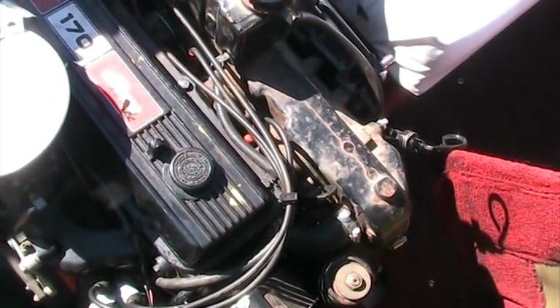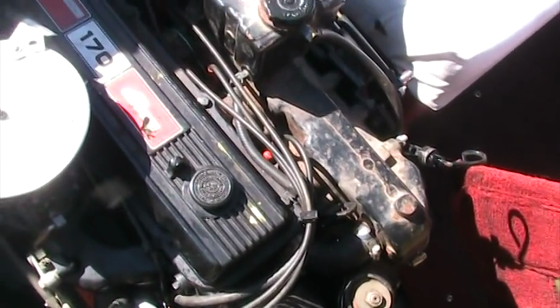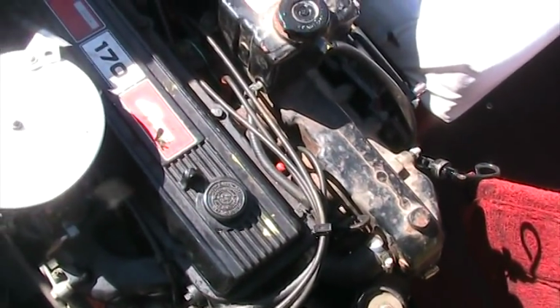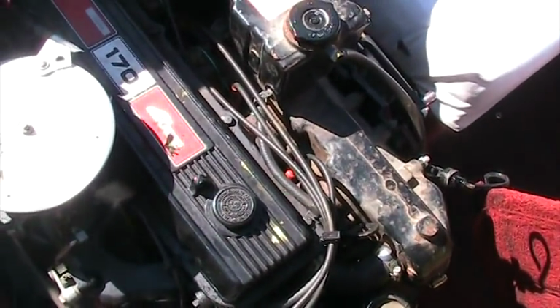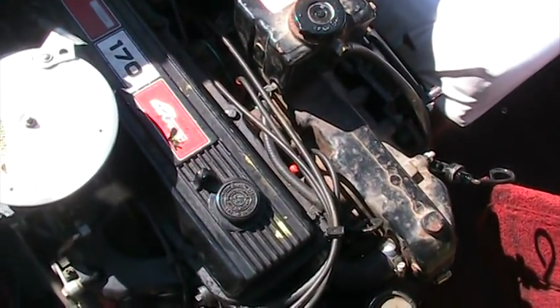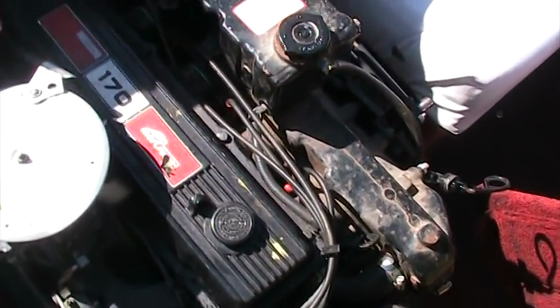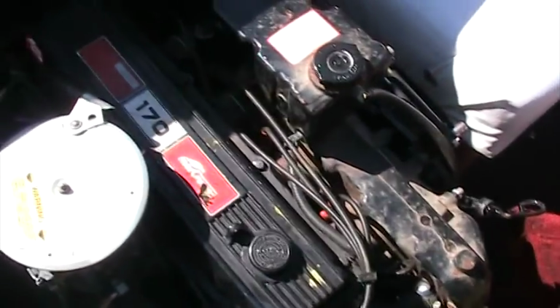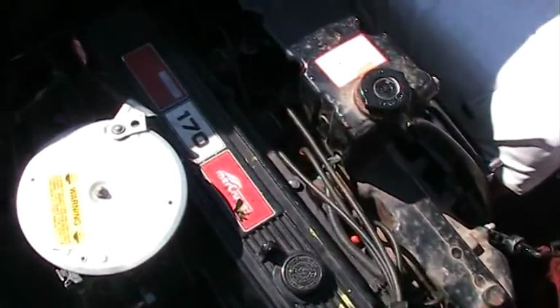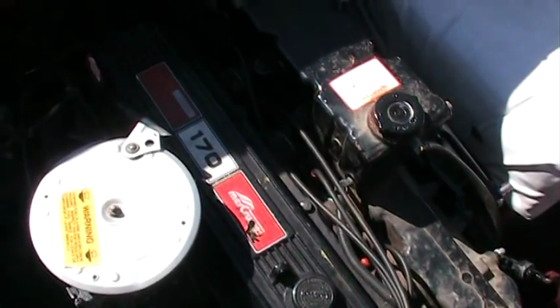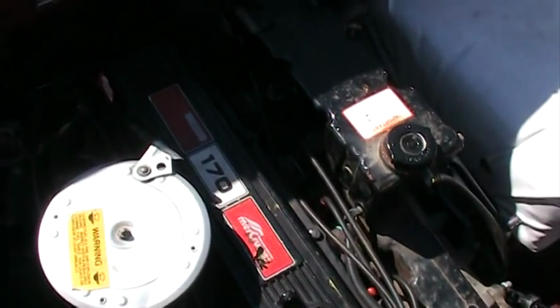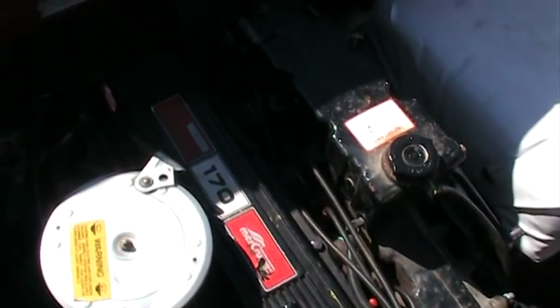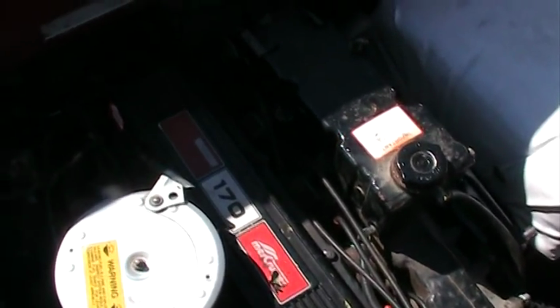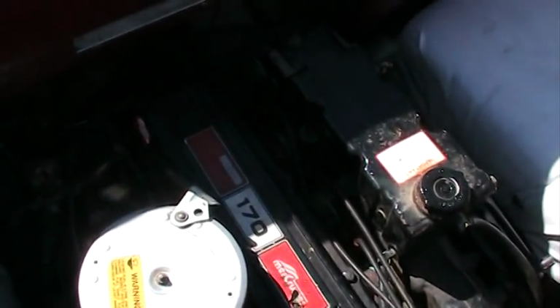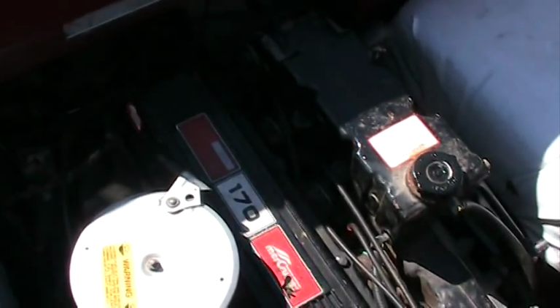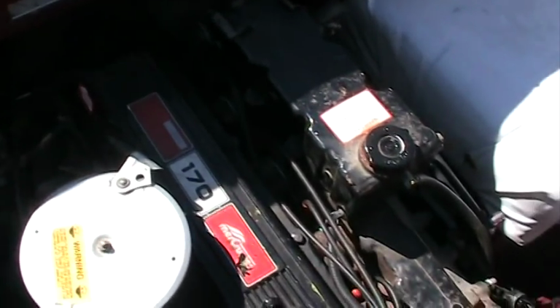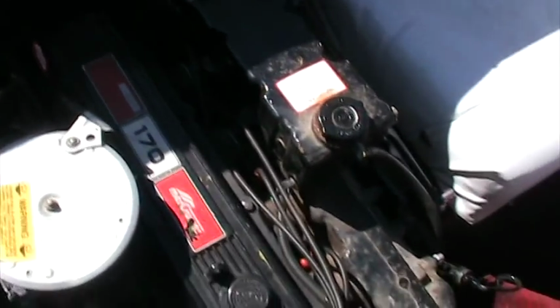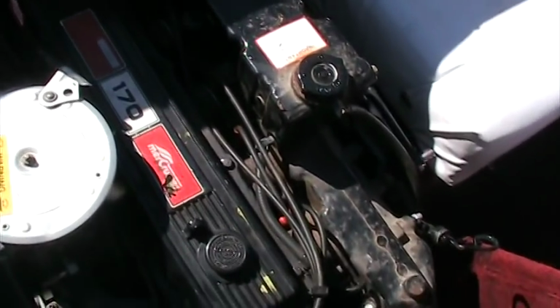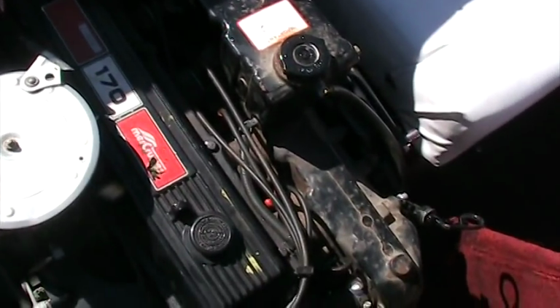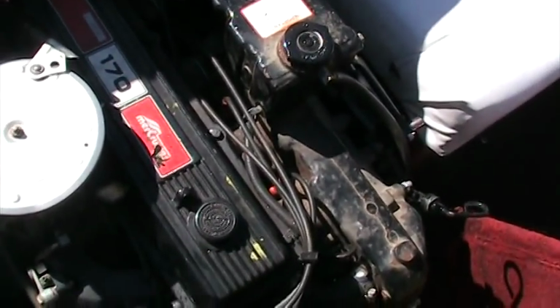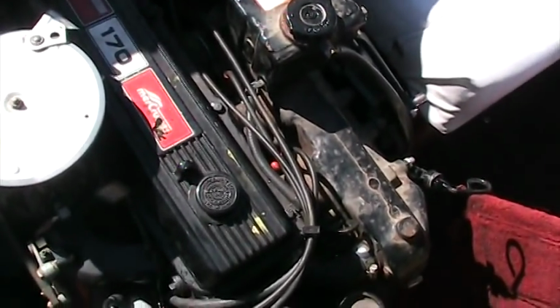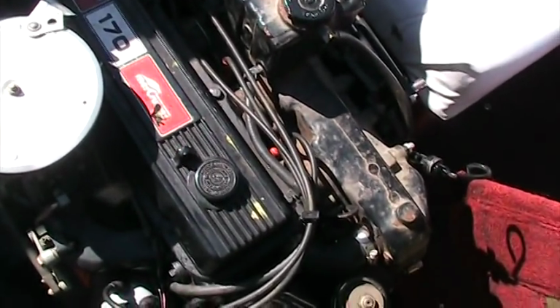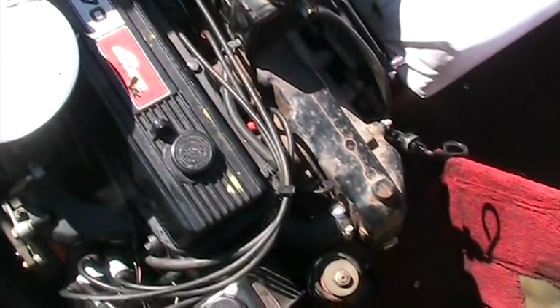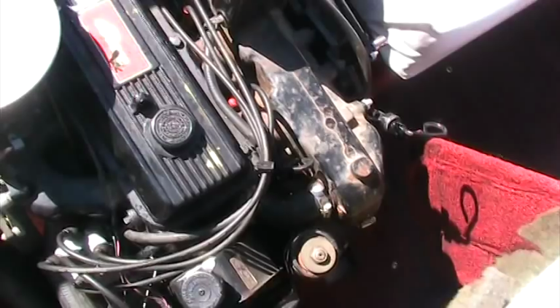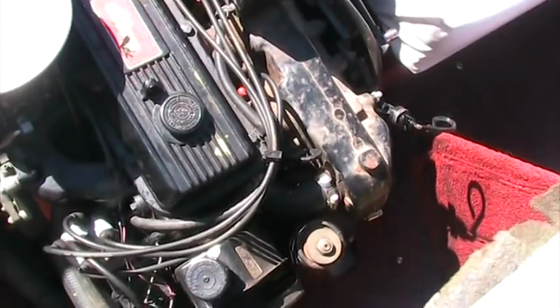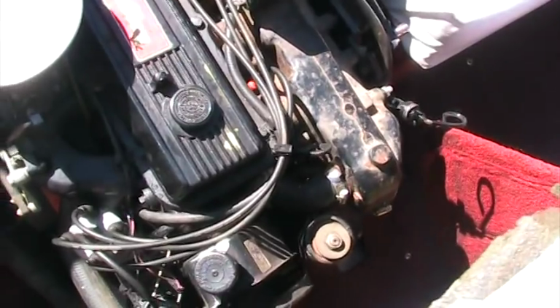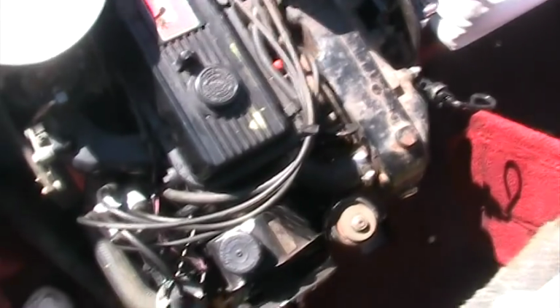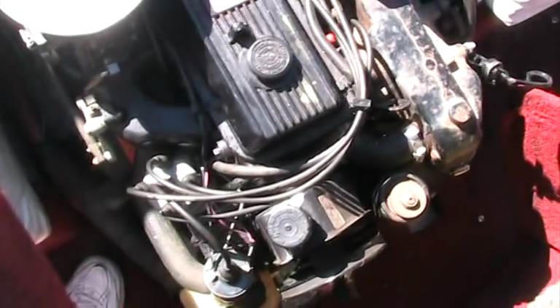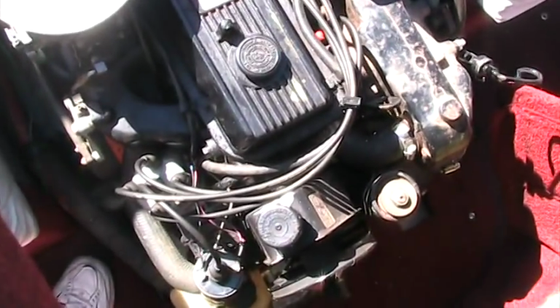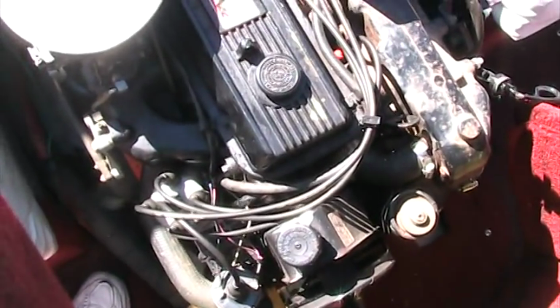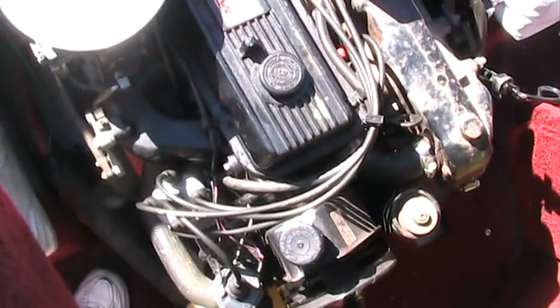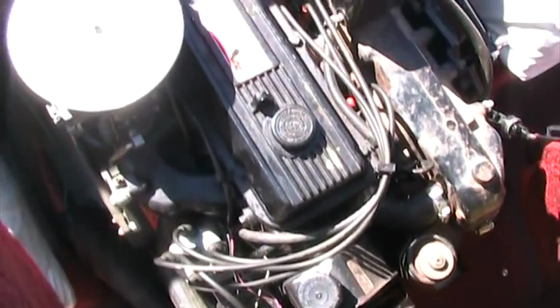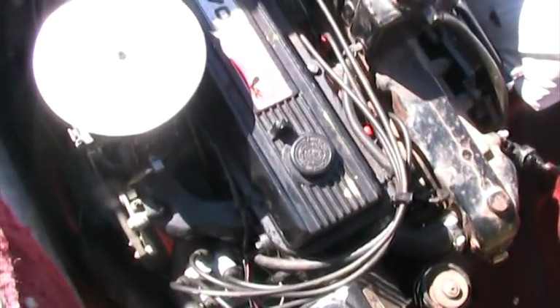This is a four-cylinder MerCruiser 170-horsepower motor. It's been gone through by our shop here at Wilson Marine and it's been given a clean bill of health.